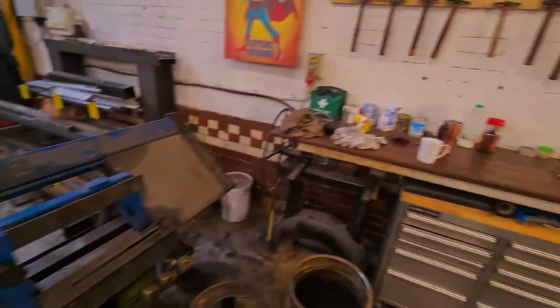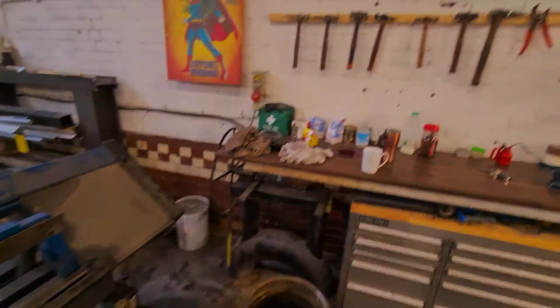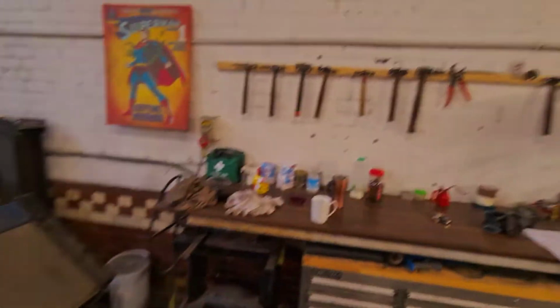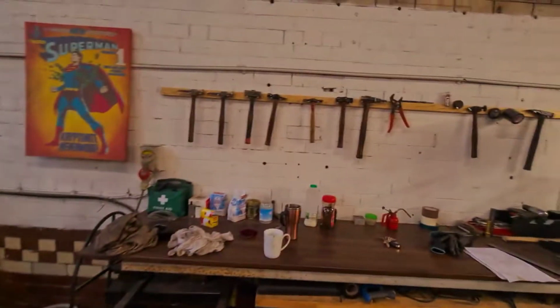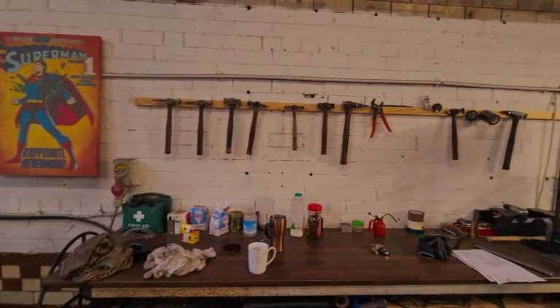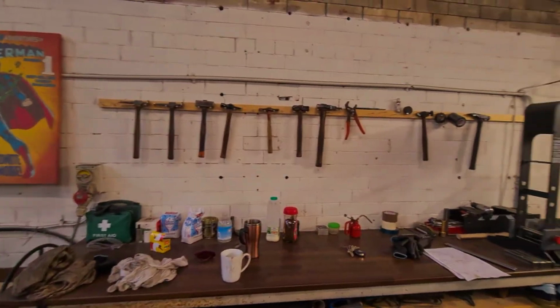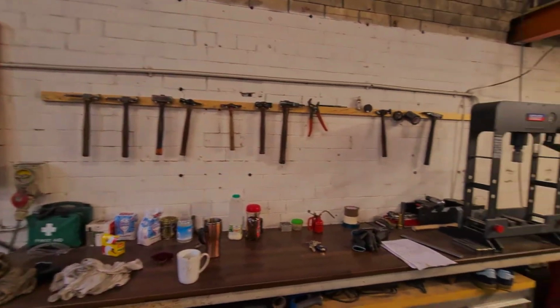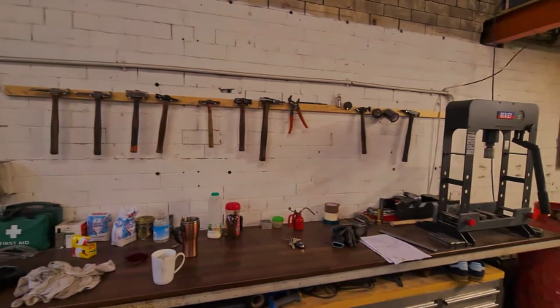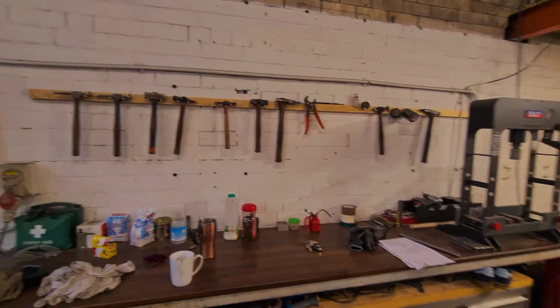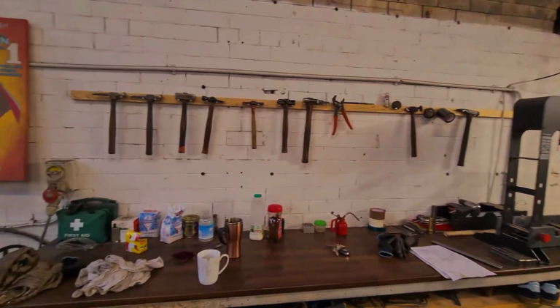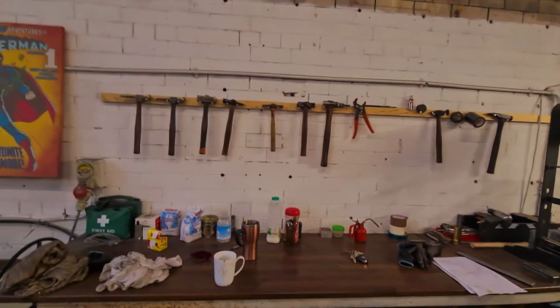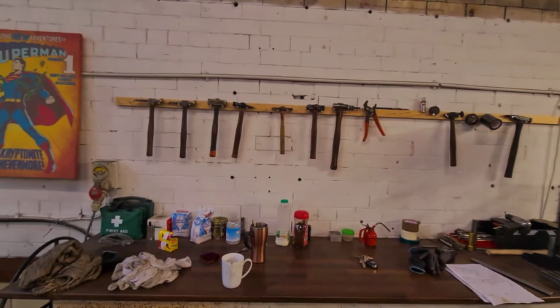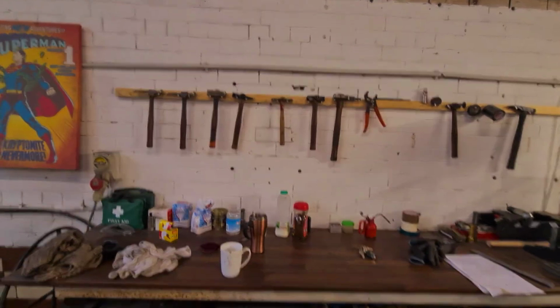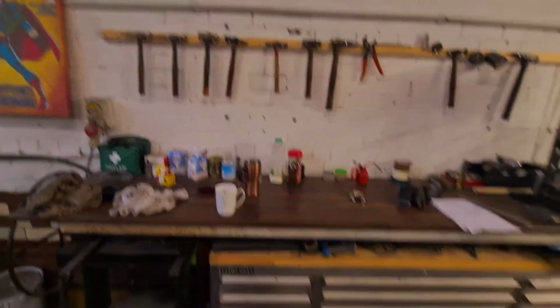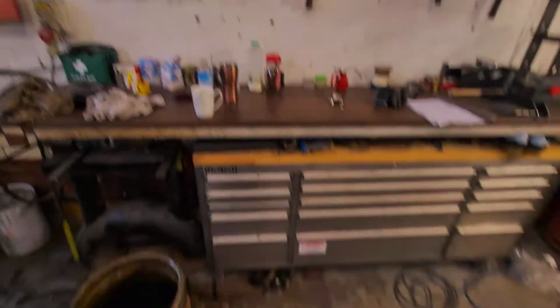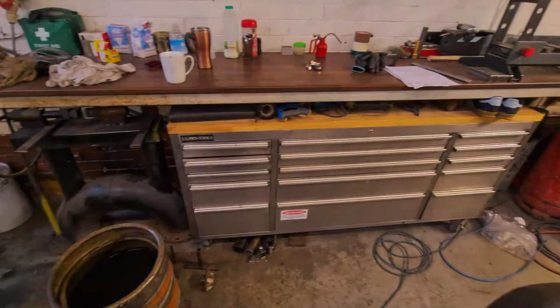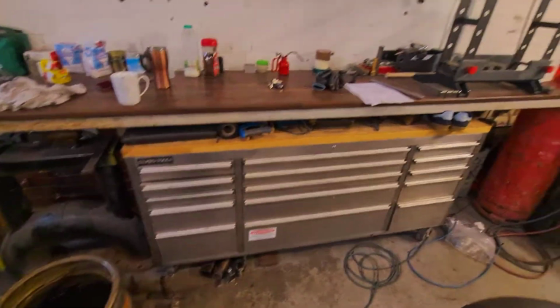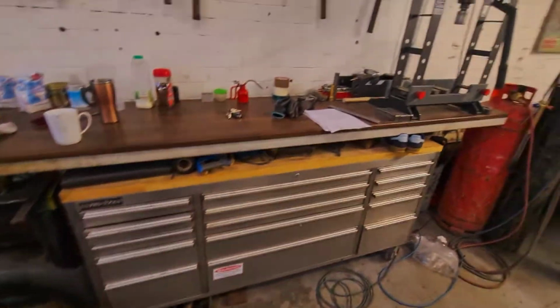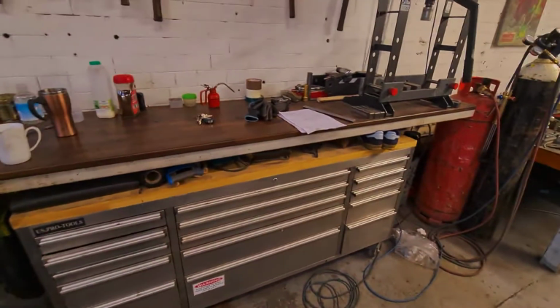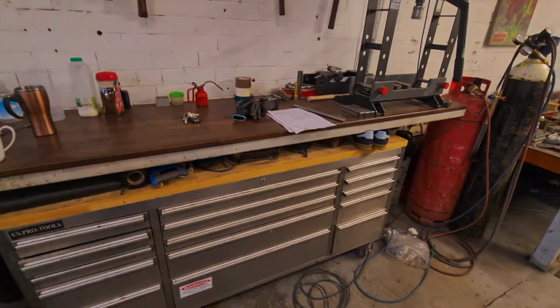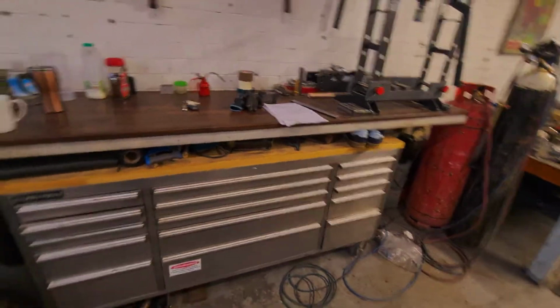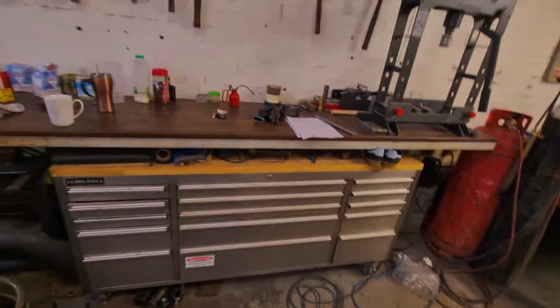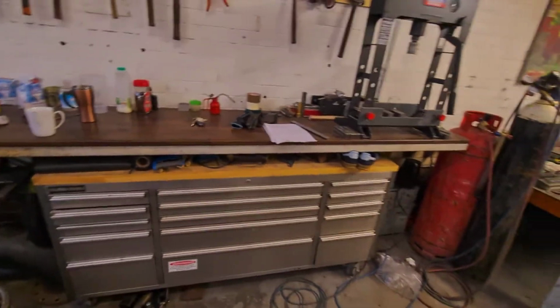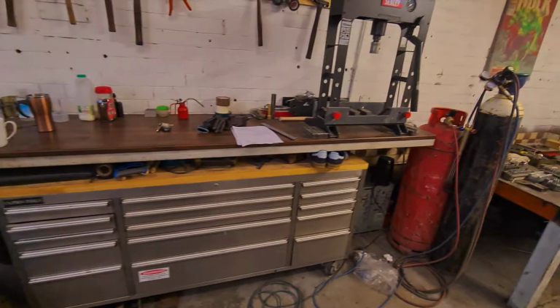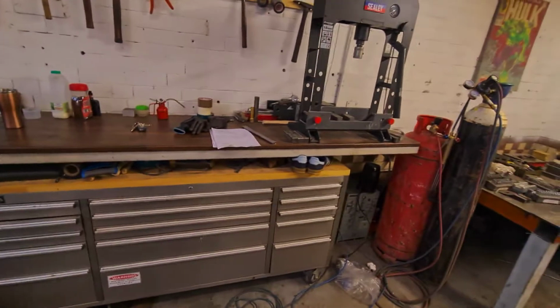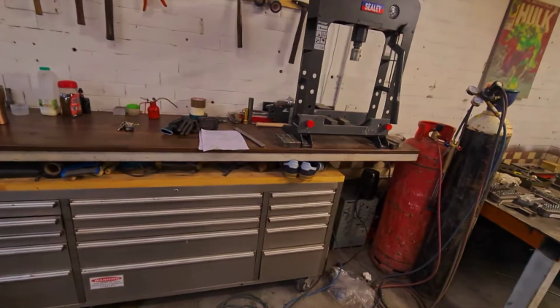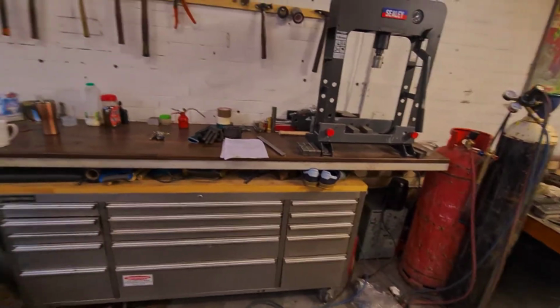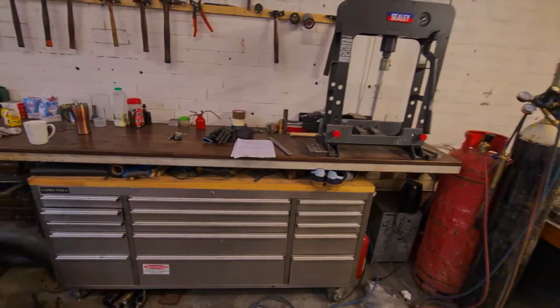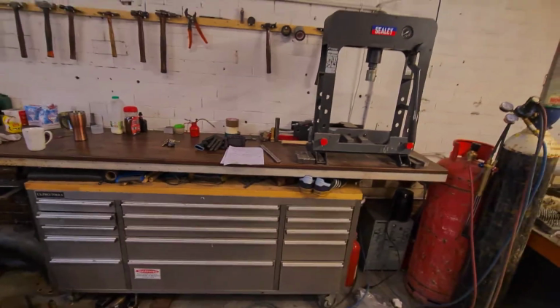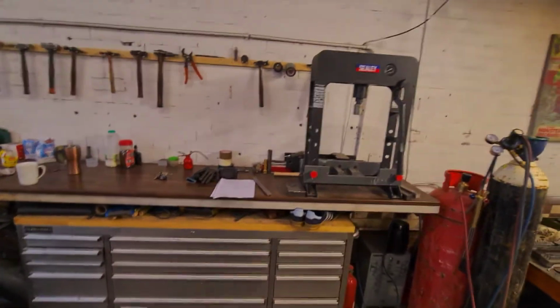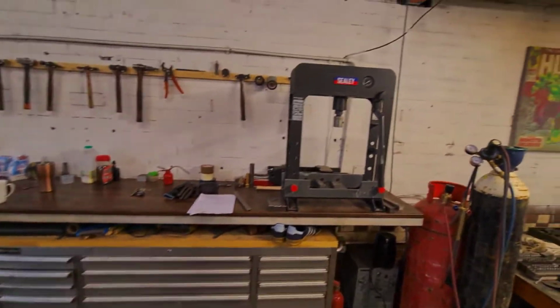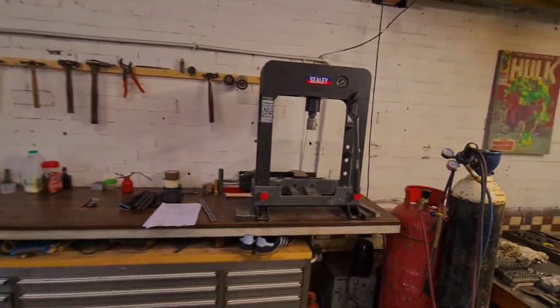We've got some display models, some older hammers that we made, toolbox there — we keep all our handles and grinding equipment, slitting discs, and whatnot.